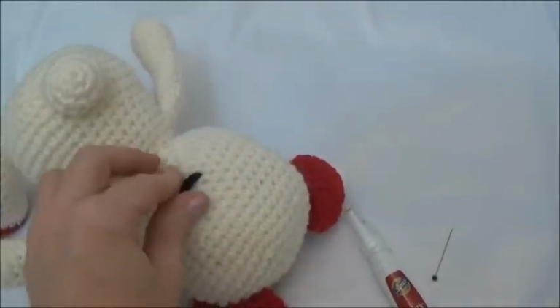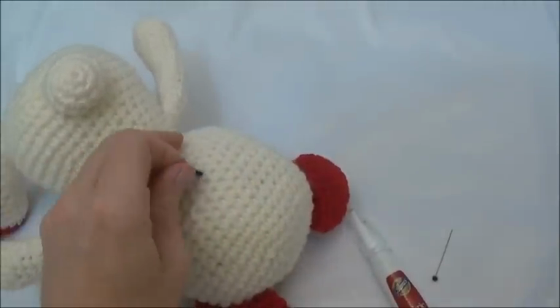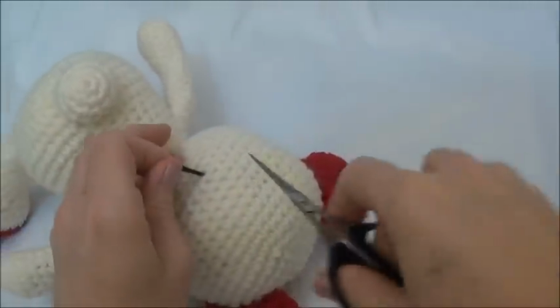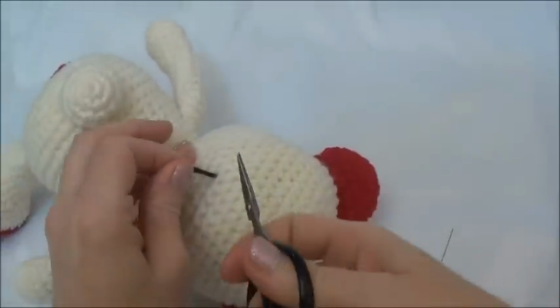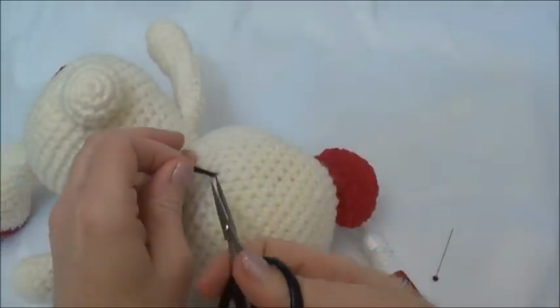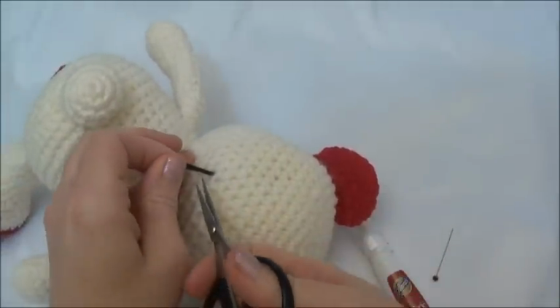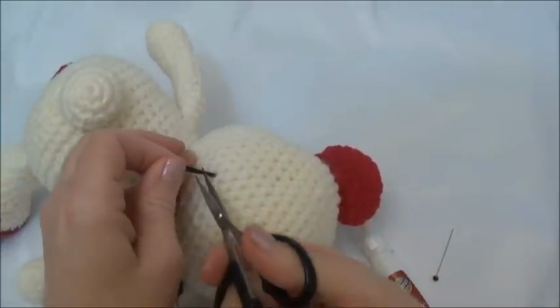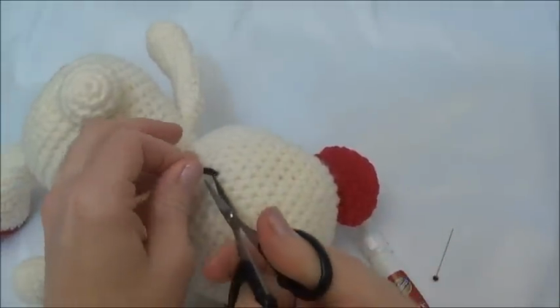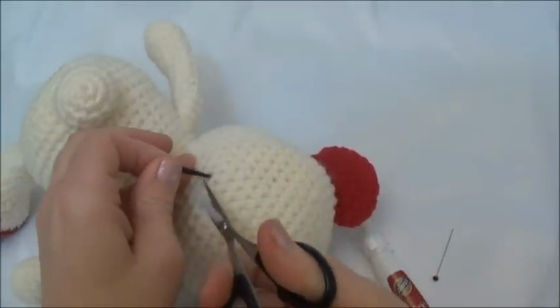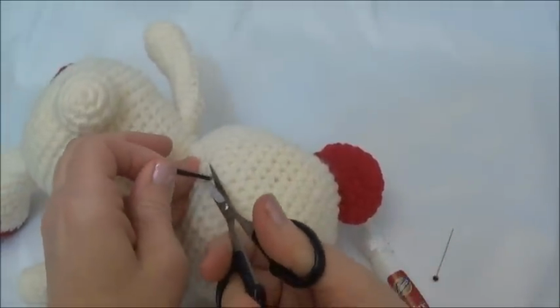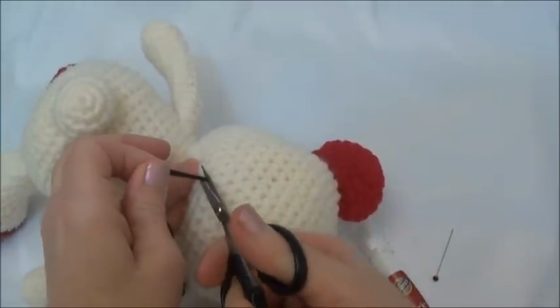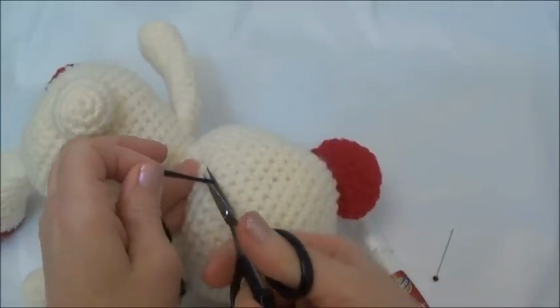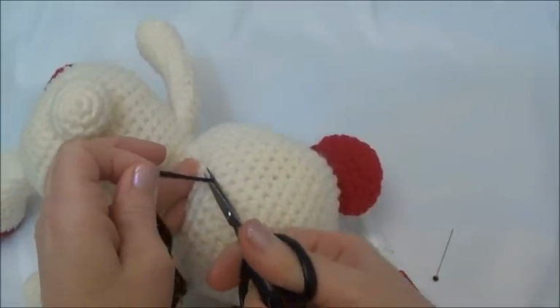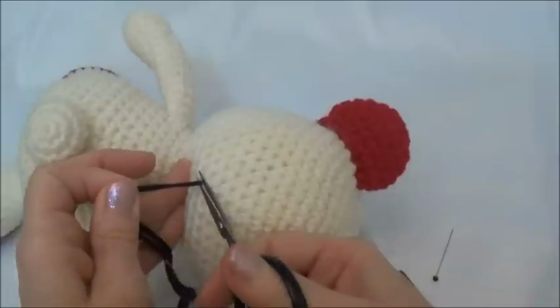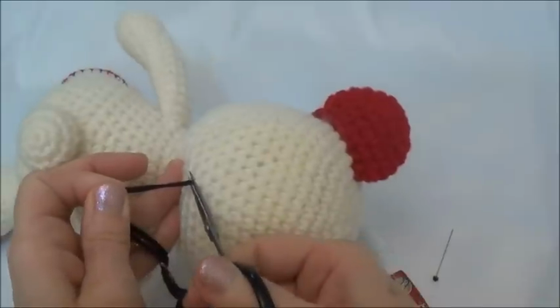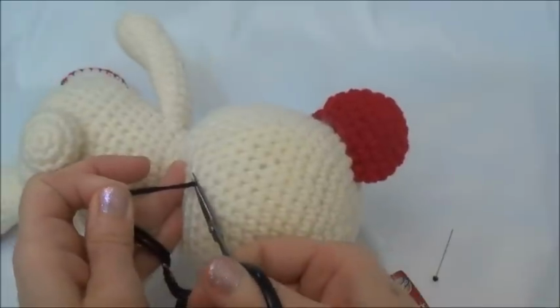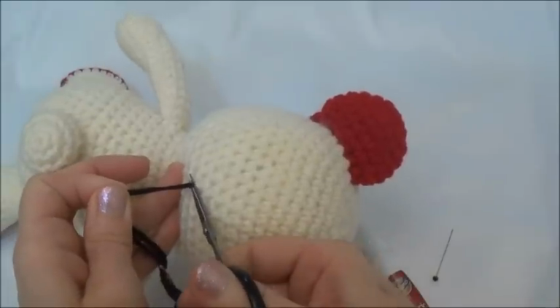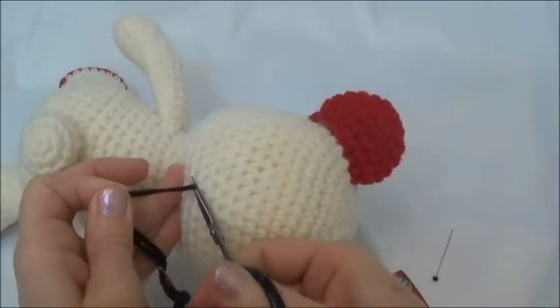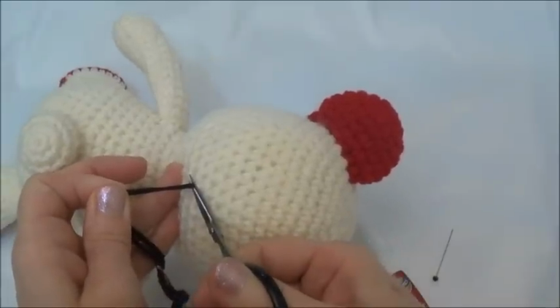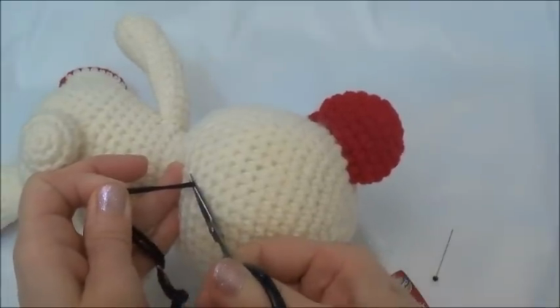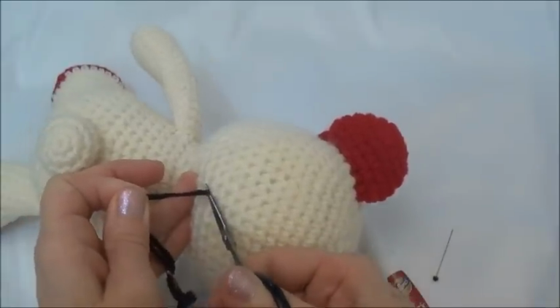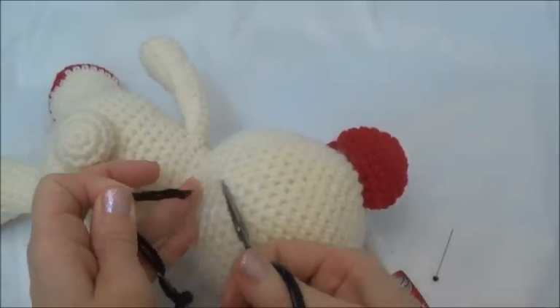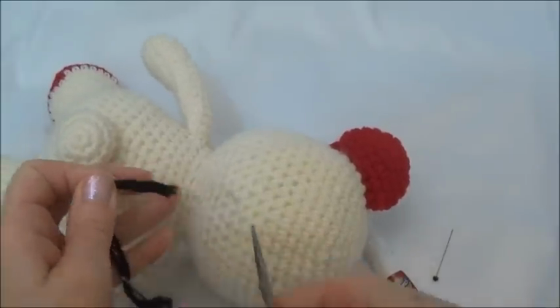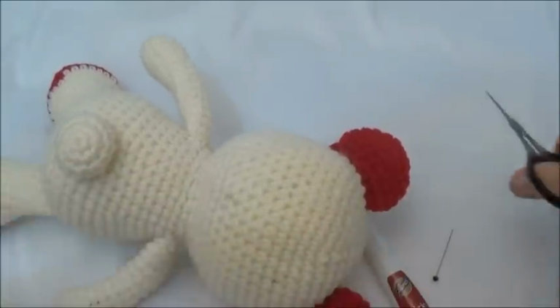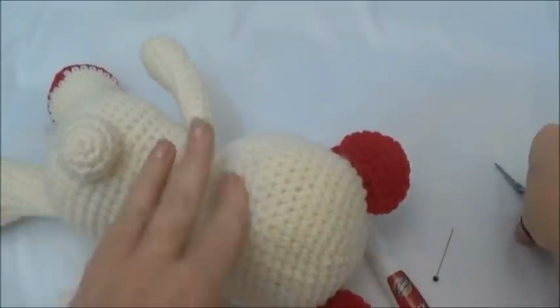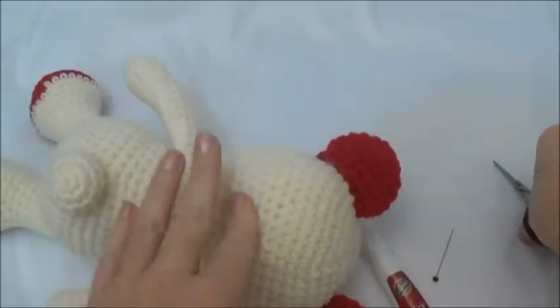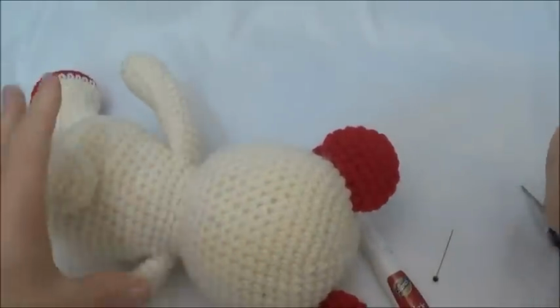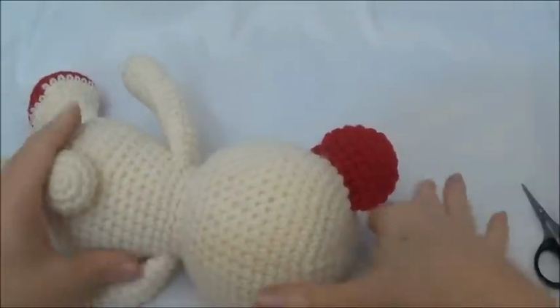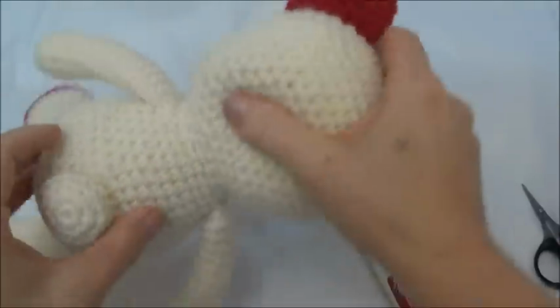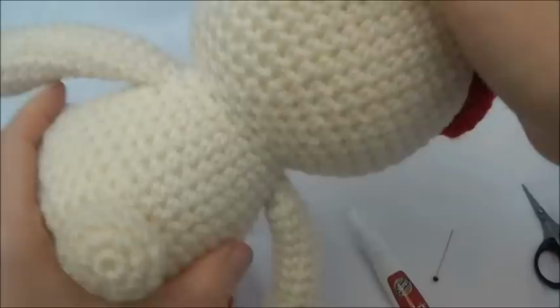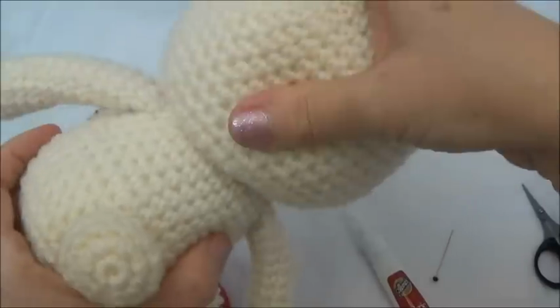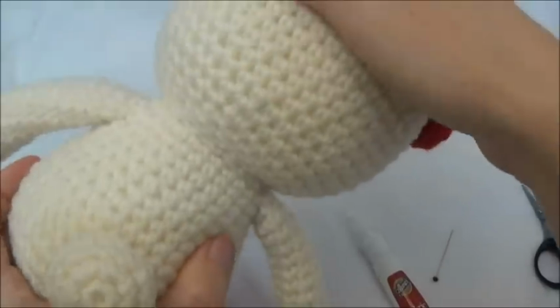Now I'm going to pull on these thread tails — pull quite hard so I can bring the thread tails as far as they'll come — and then I'll snip, and when they spring back in, they're gone.